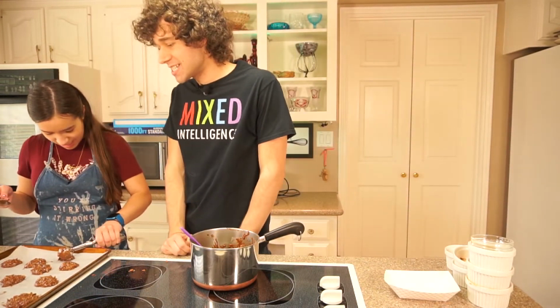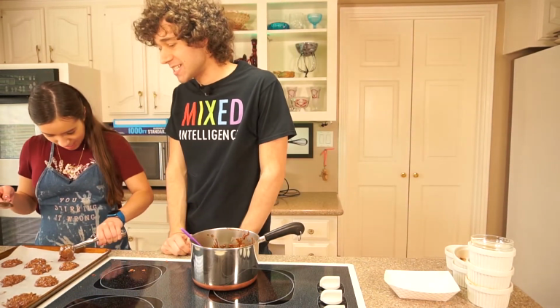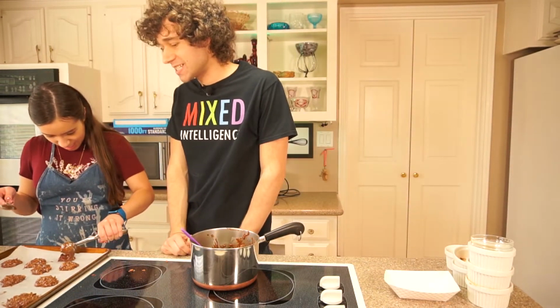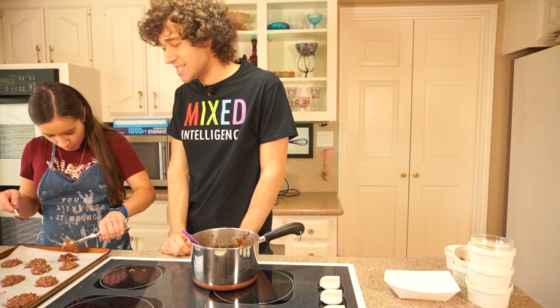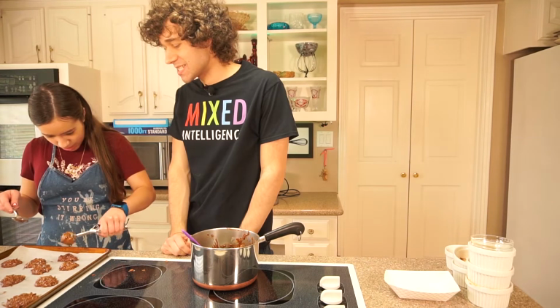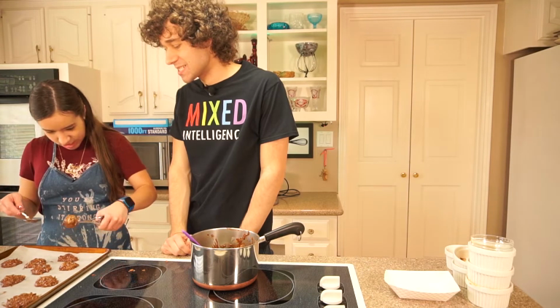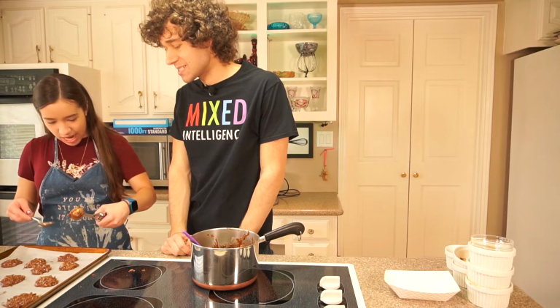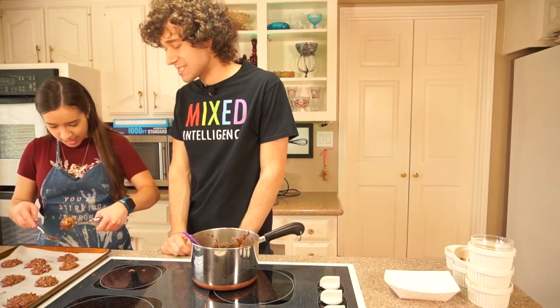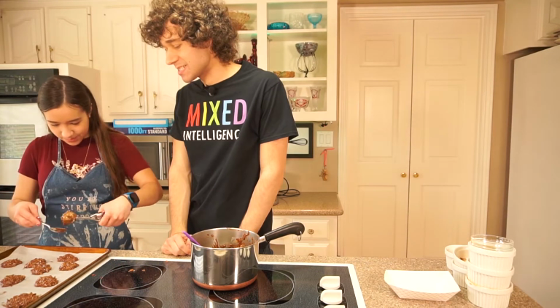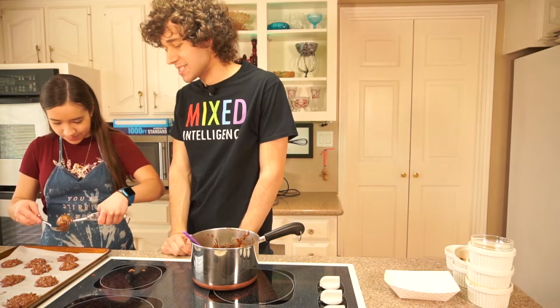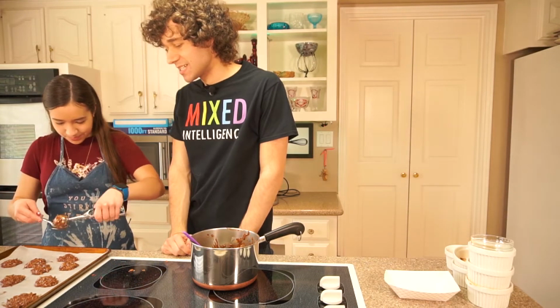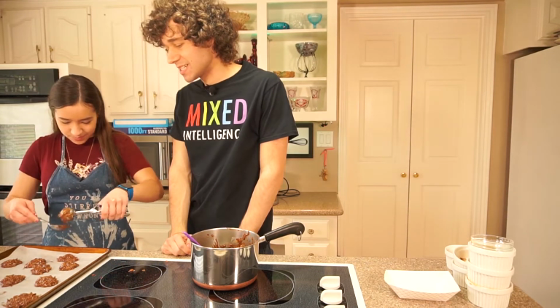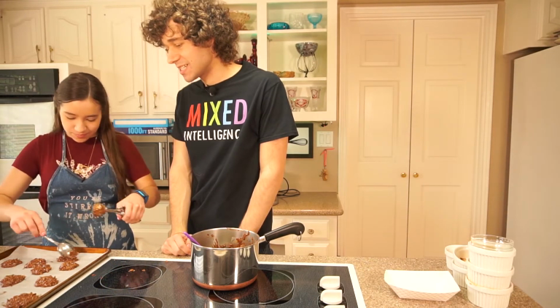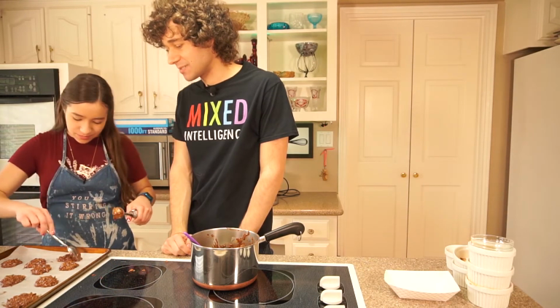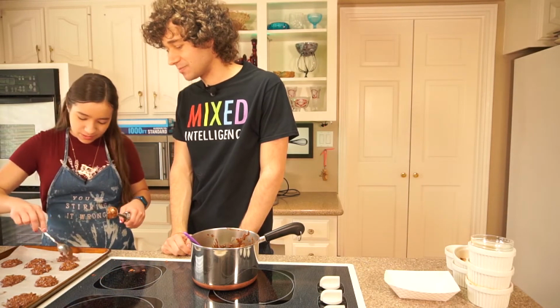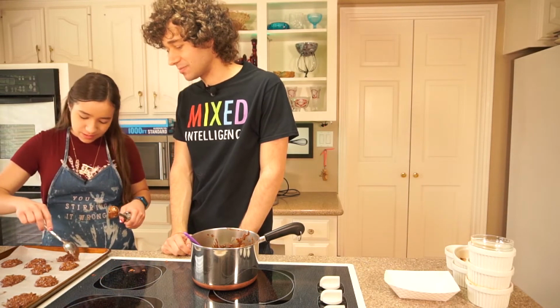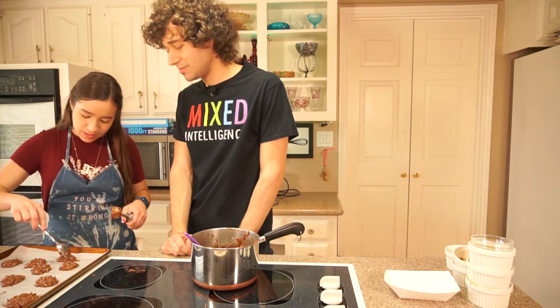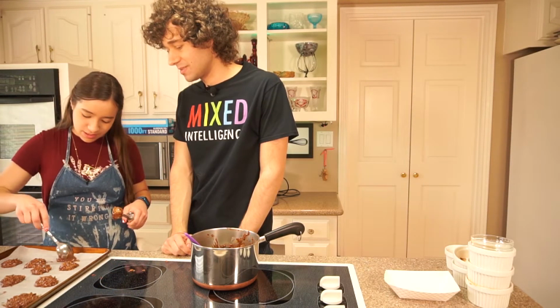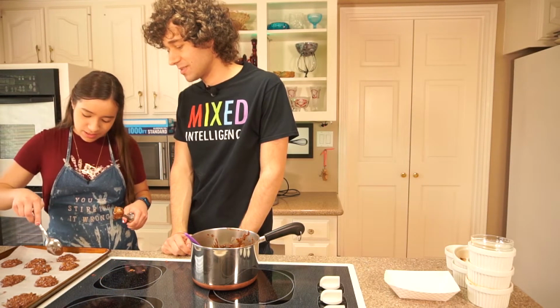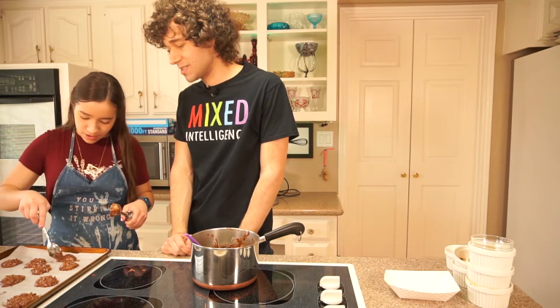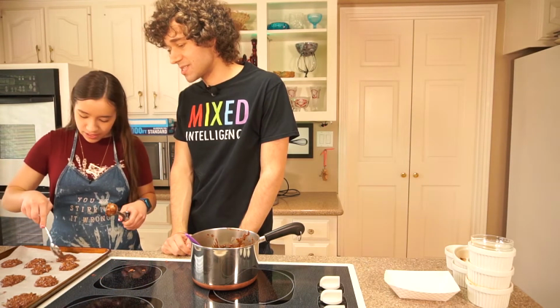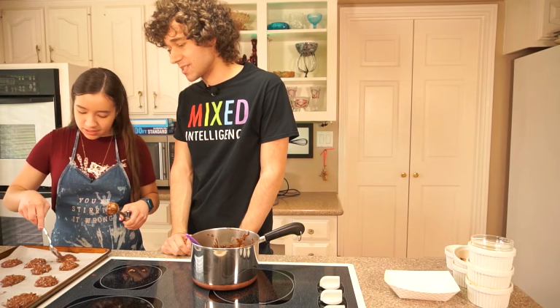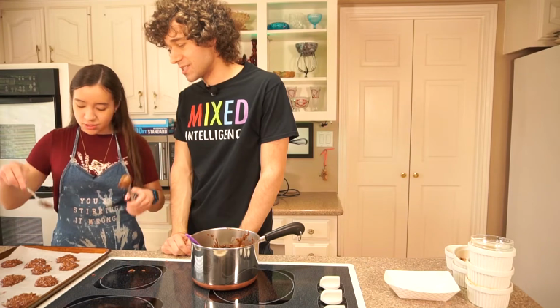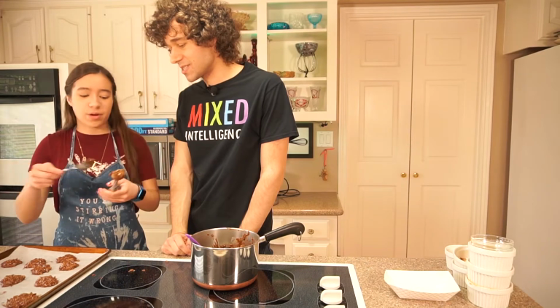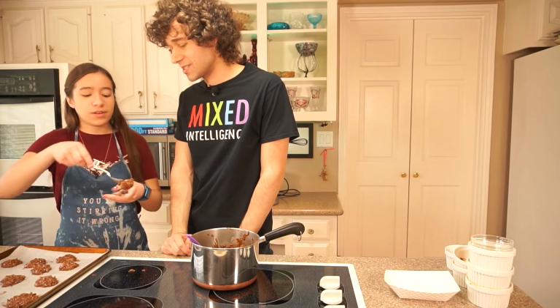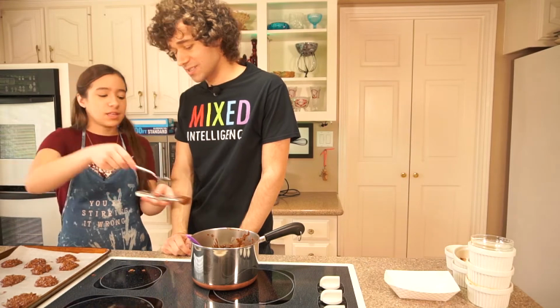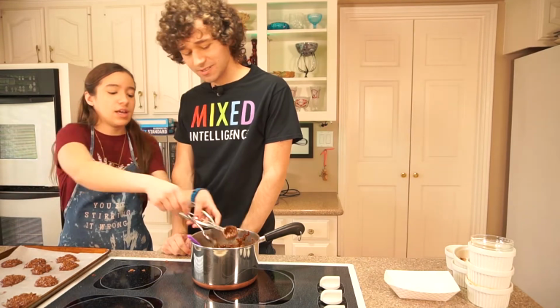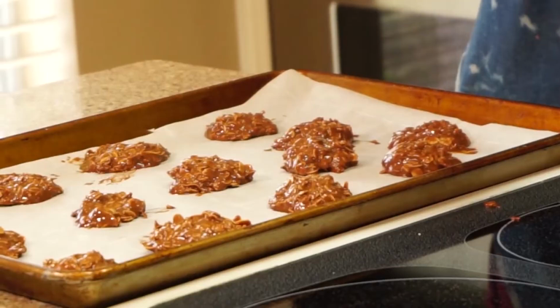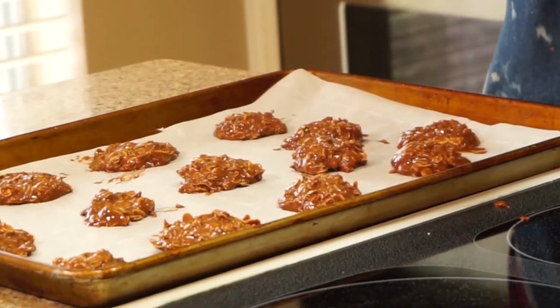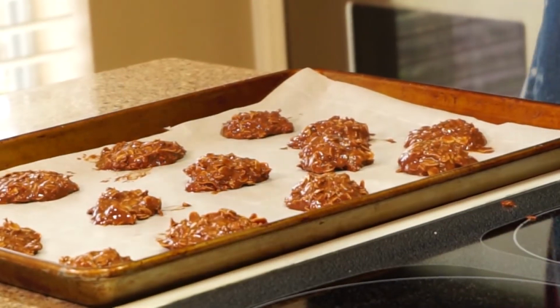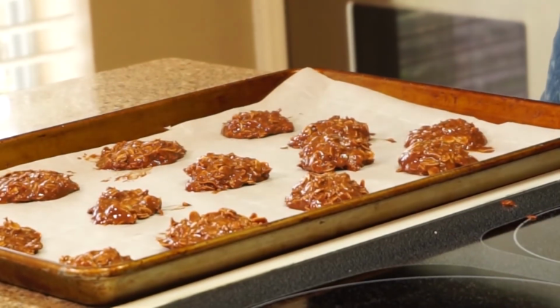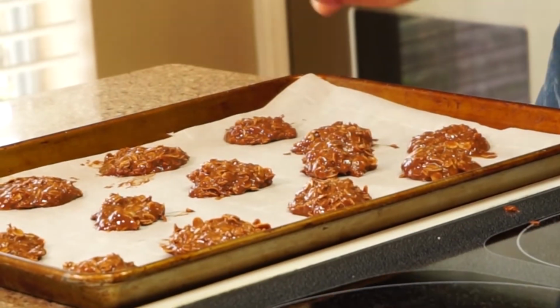Now we're done. These are perfect and they're ready to go in the freezer.